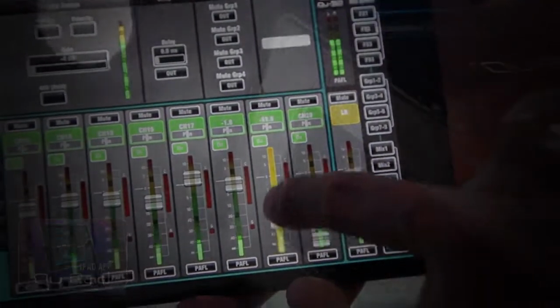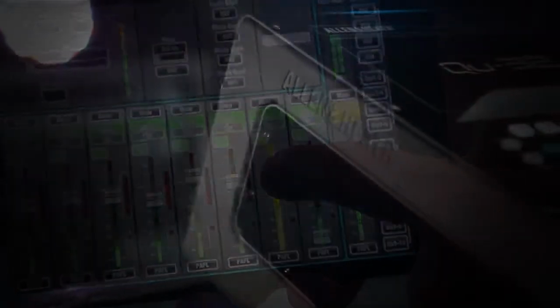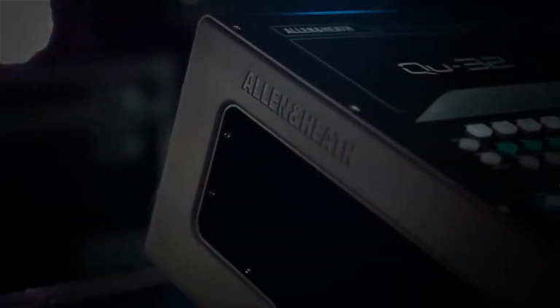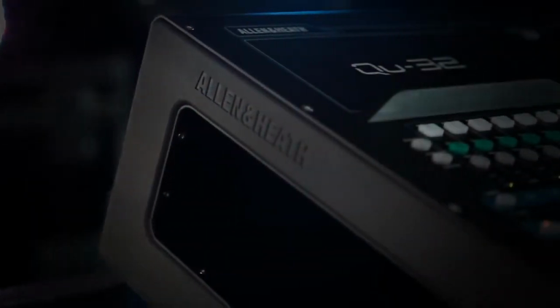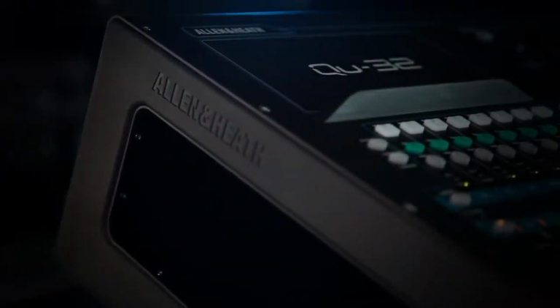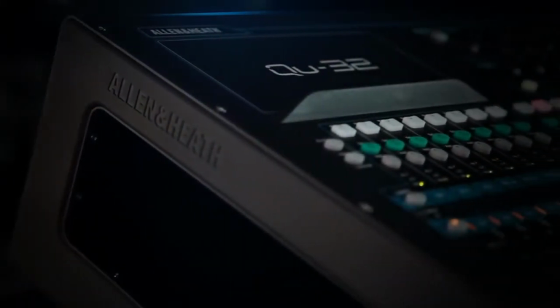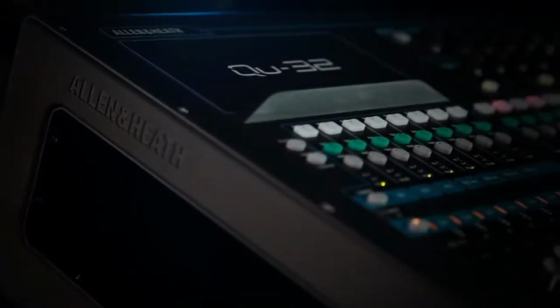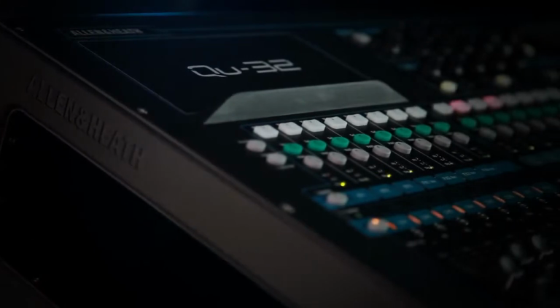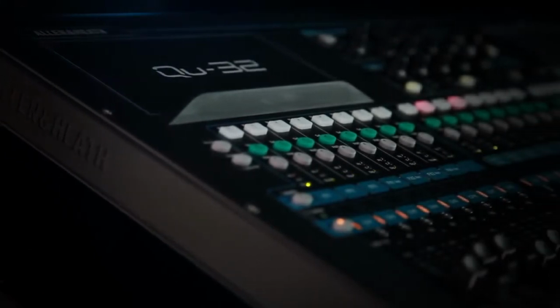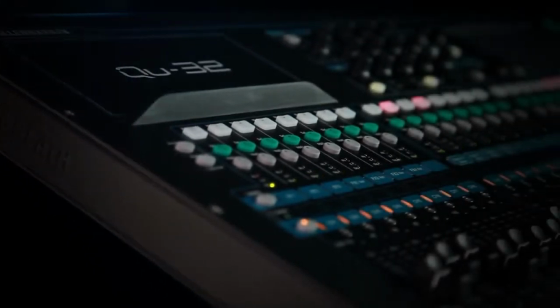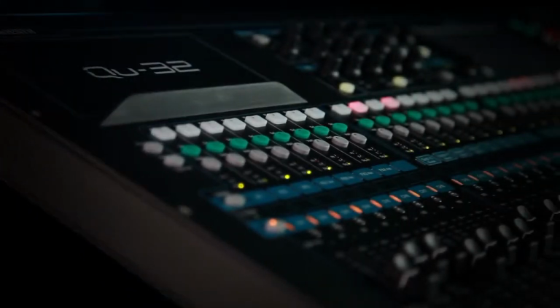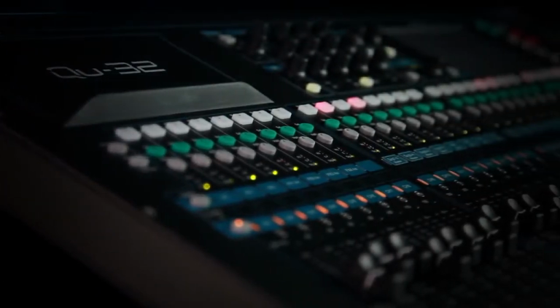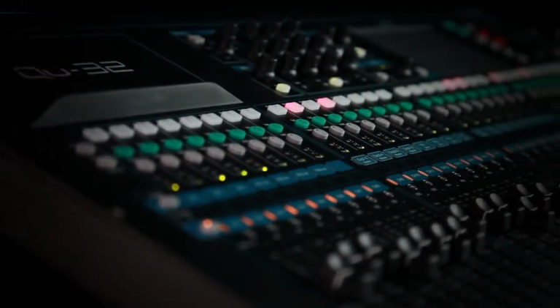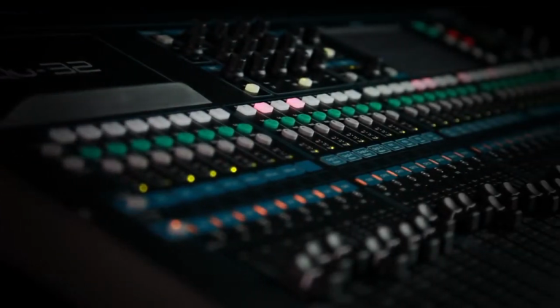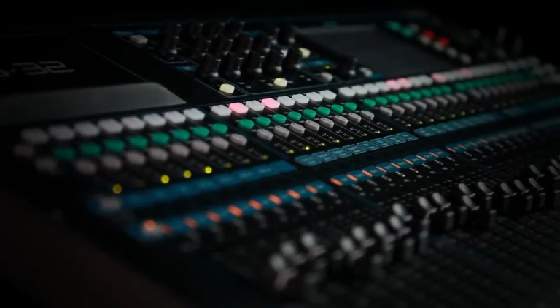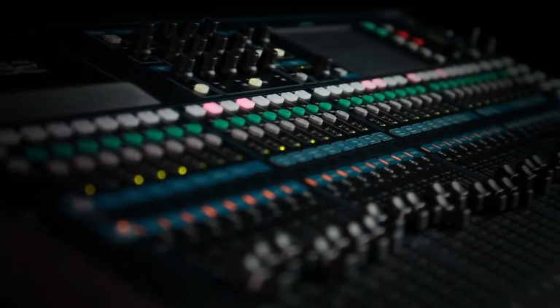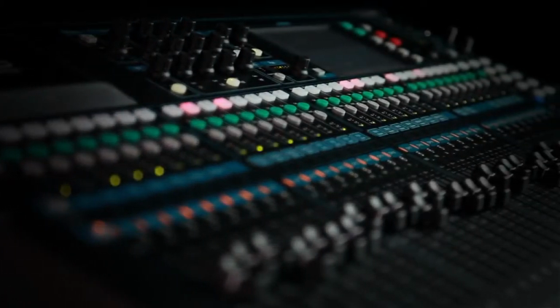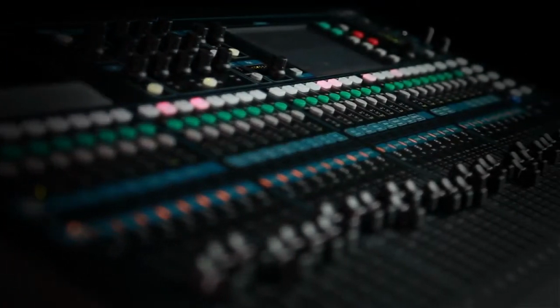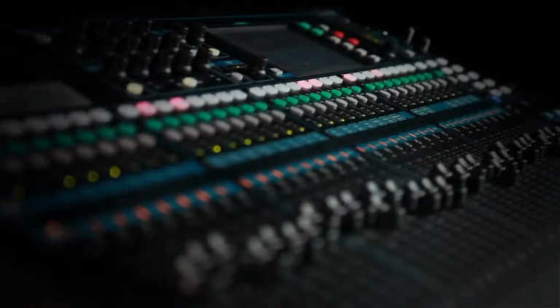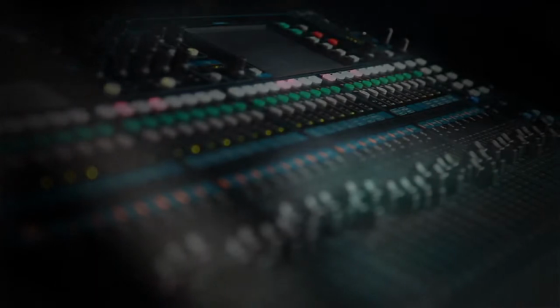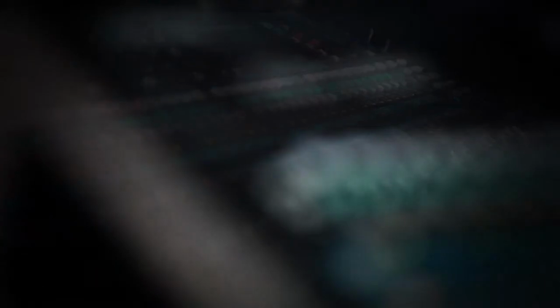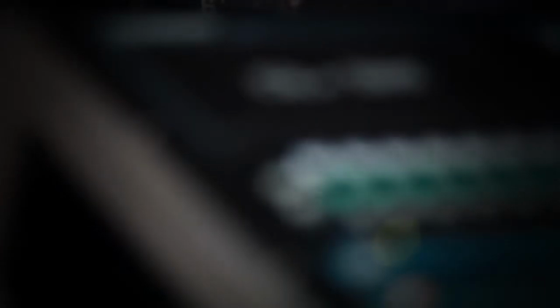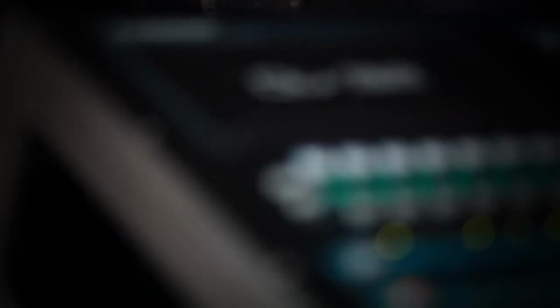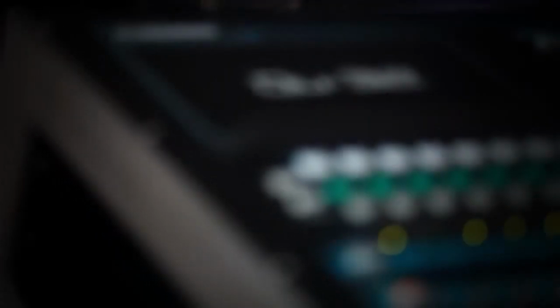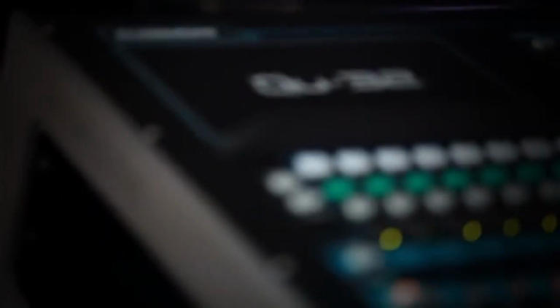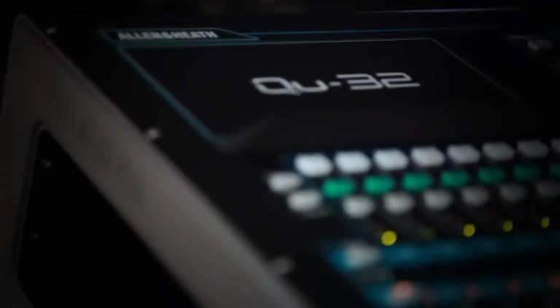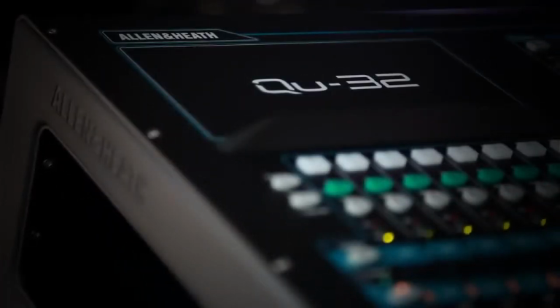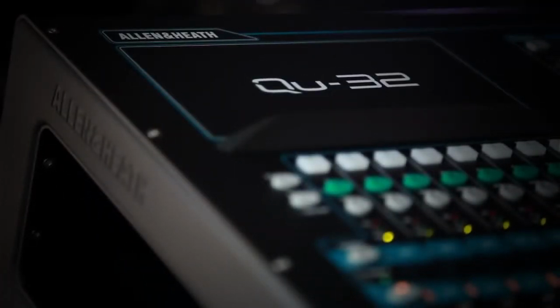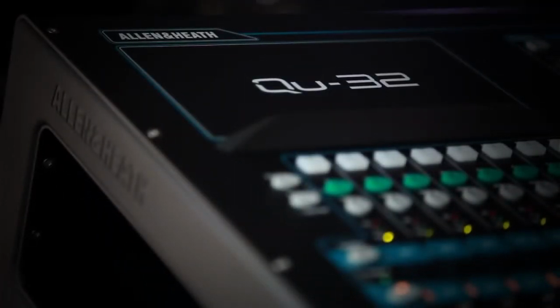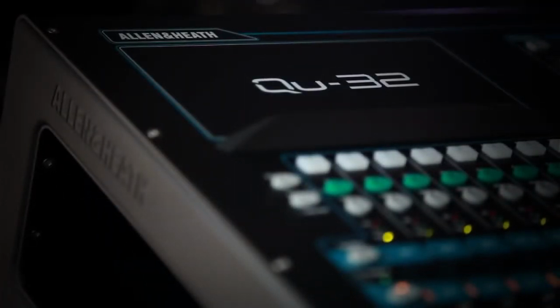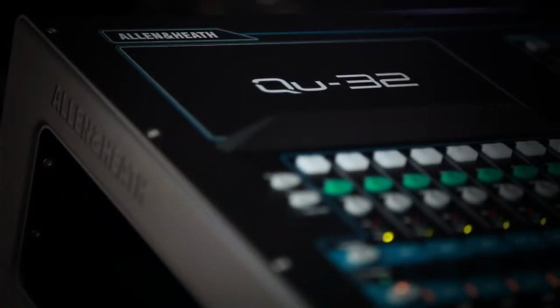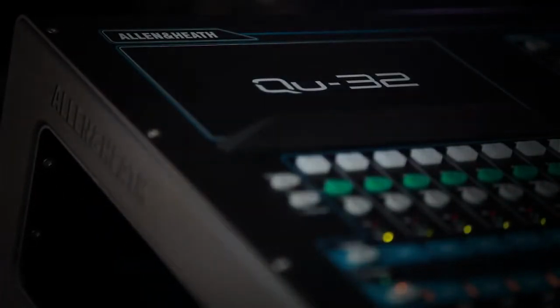All this comes in a sleek new design that optimises air flow for fanless operation, while maintaining outstanding strength and rigidity. For live, studio and installation, Q32 is digital mixing reshaped.